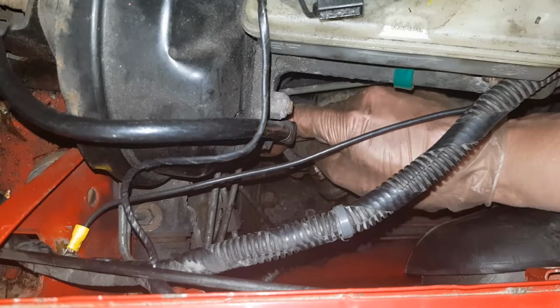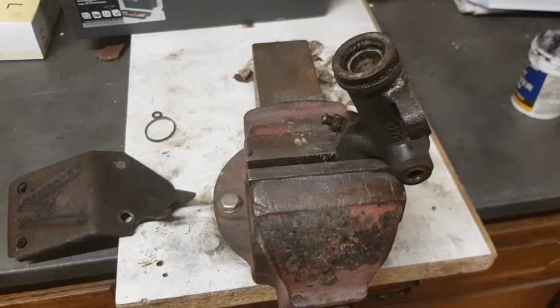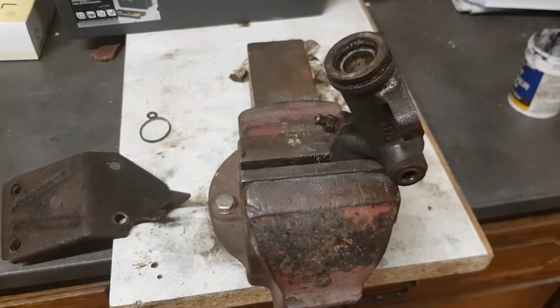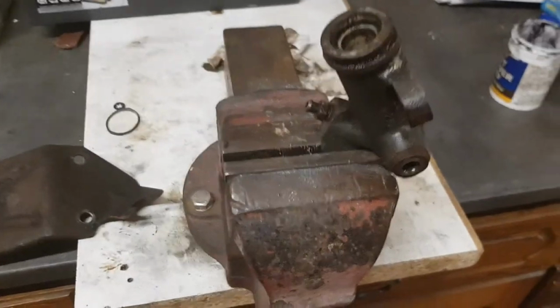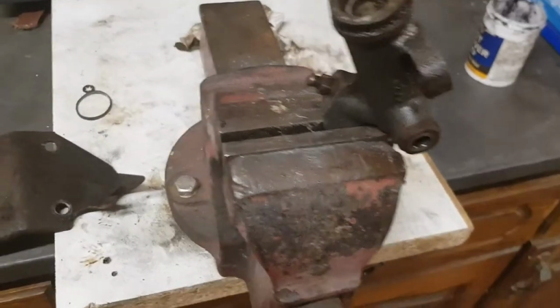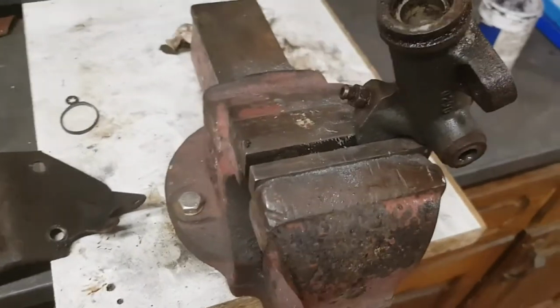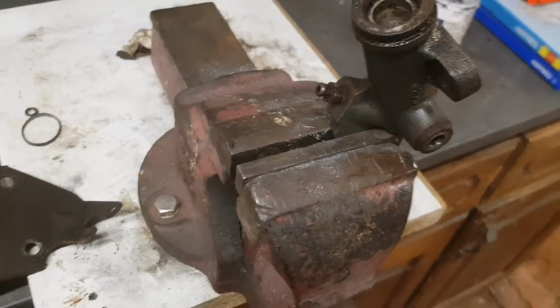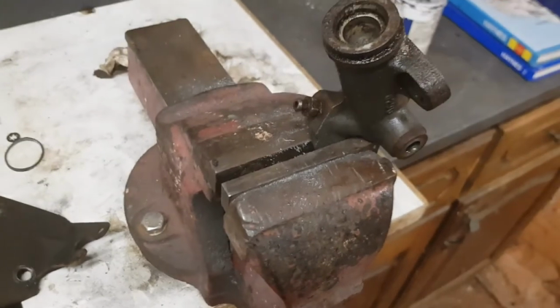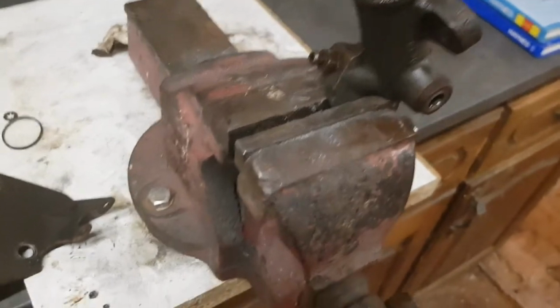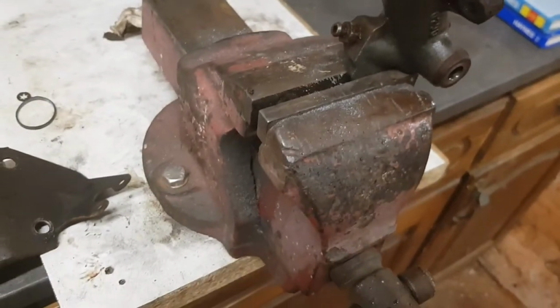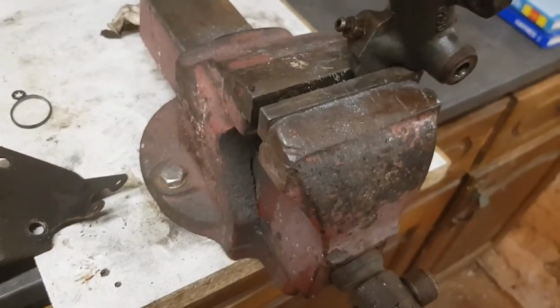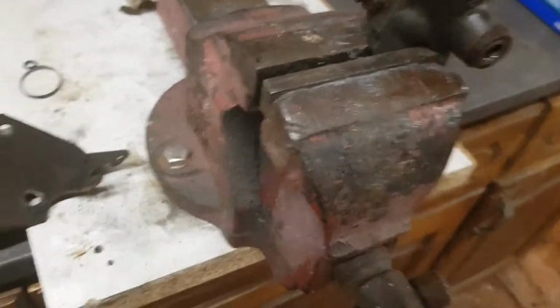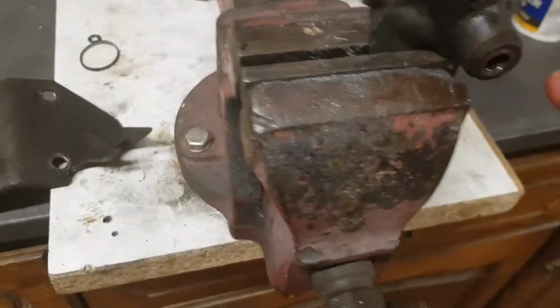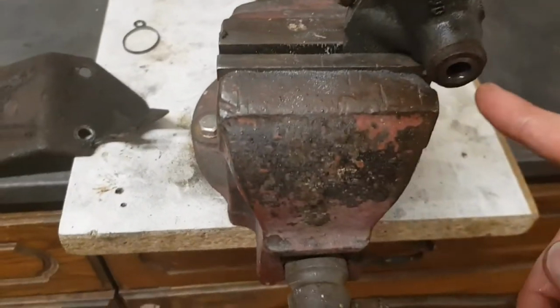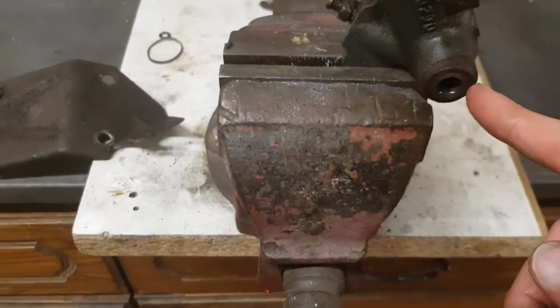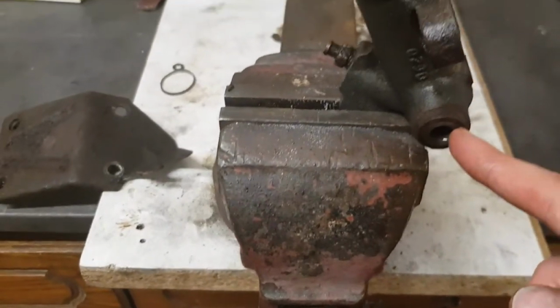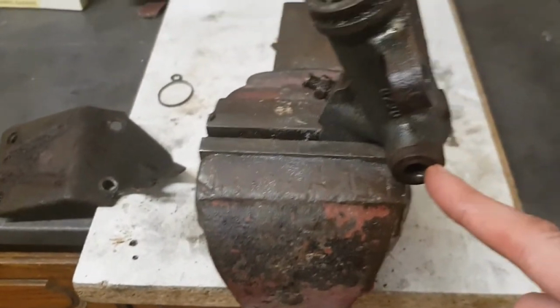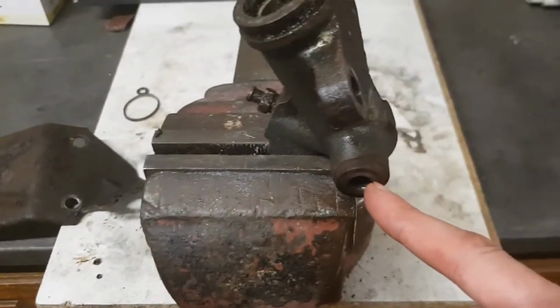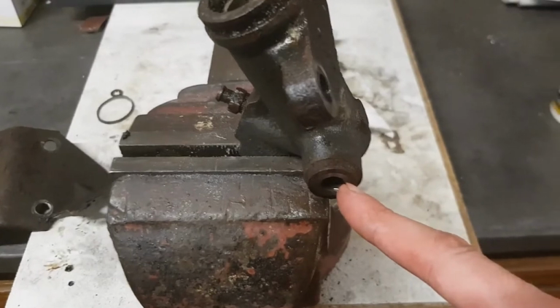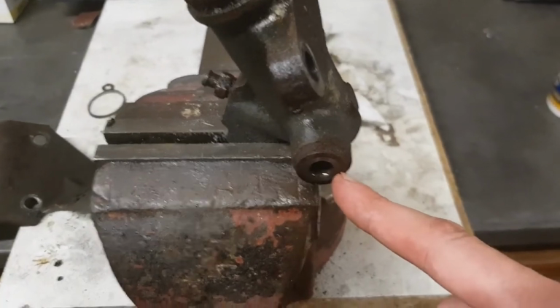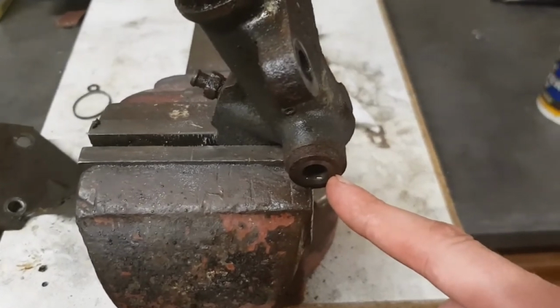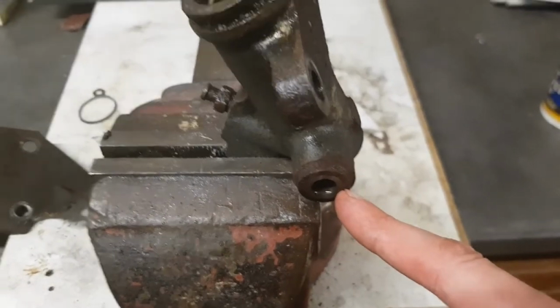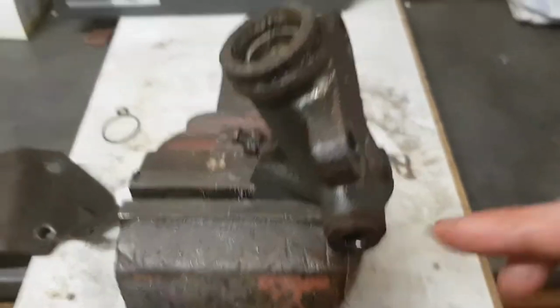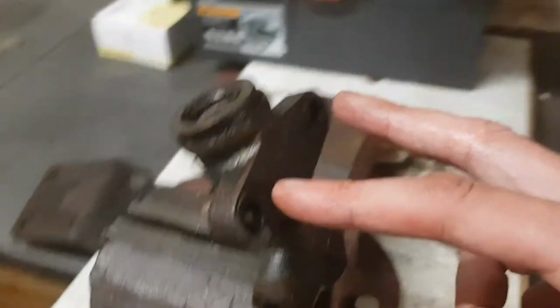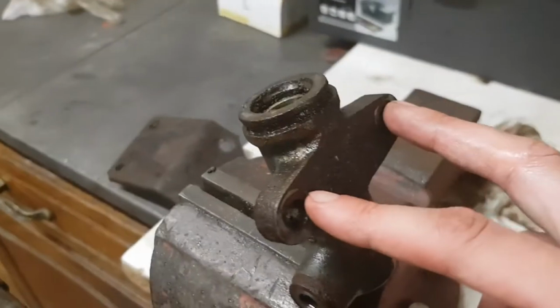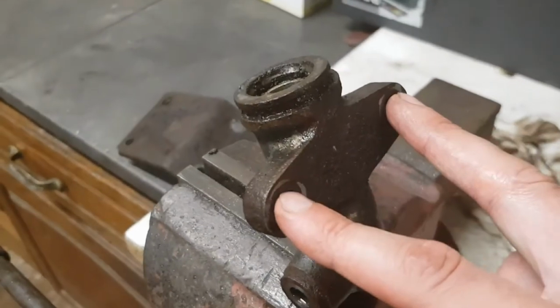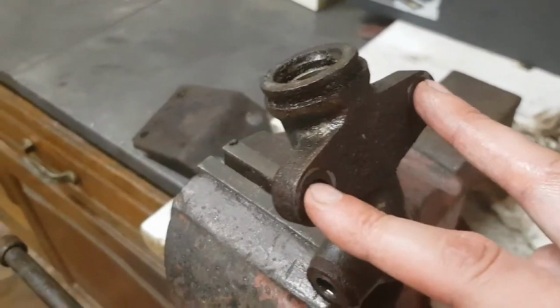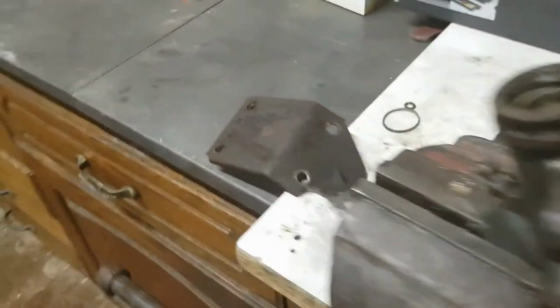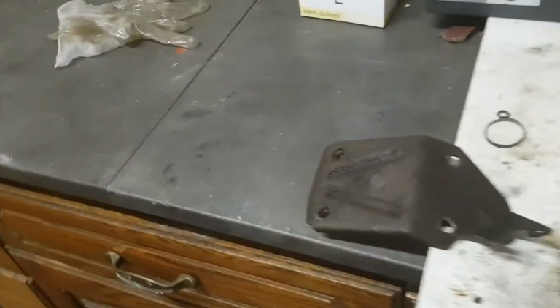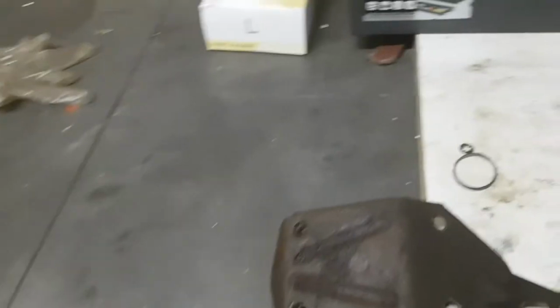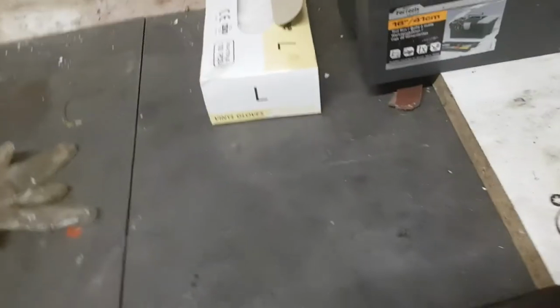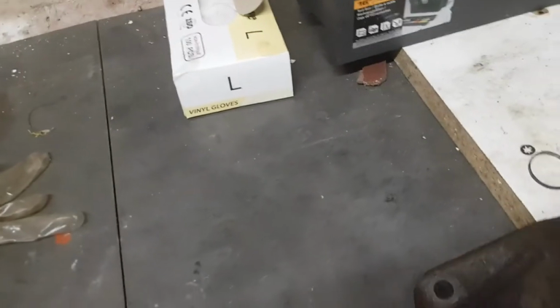Finally managed to get the offending item out. There was a banjo bolt that goes through there for the hydraulic fitting — 17mm head — and those were the two bolts holding onto the backing plate.